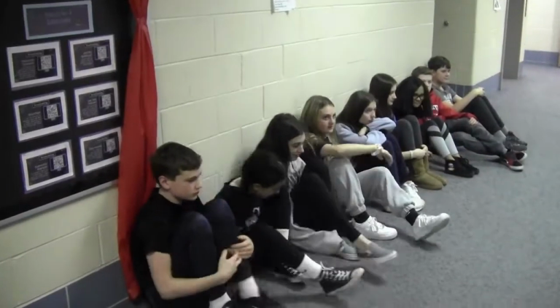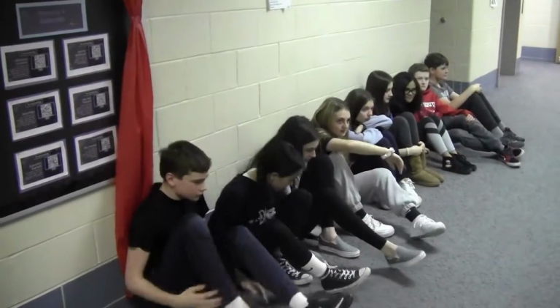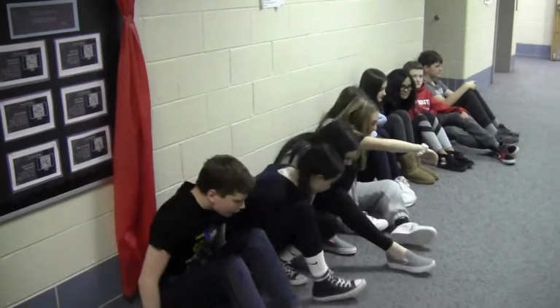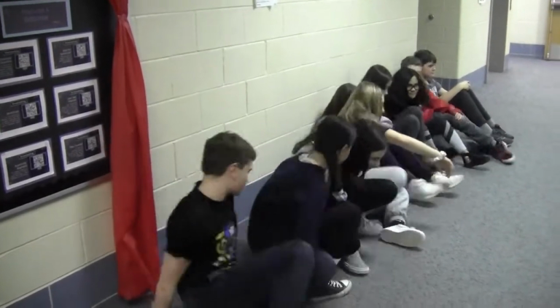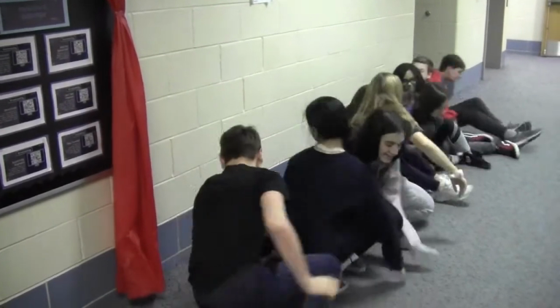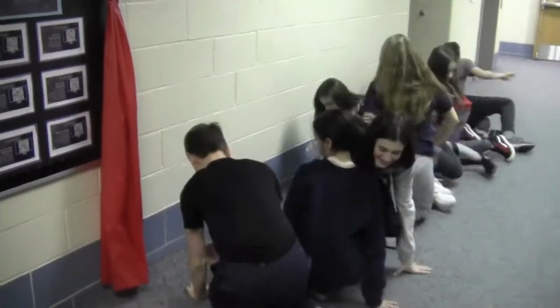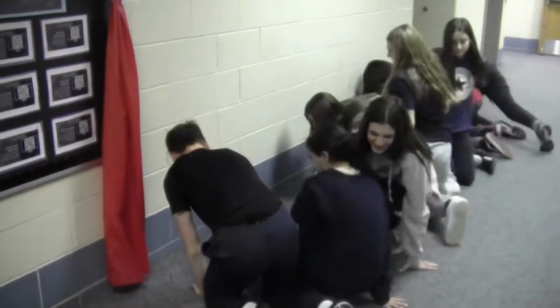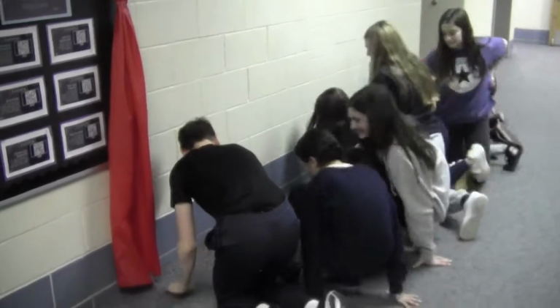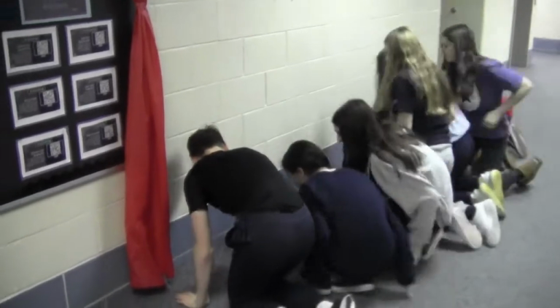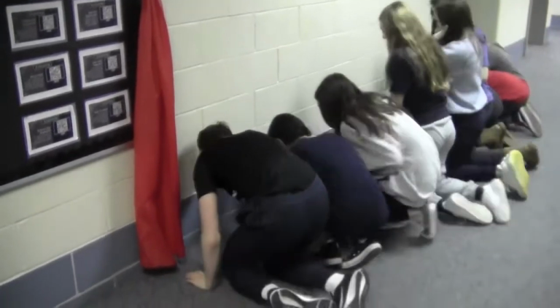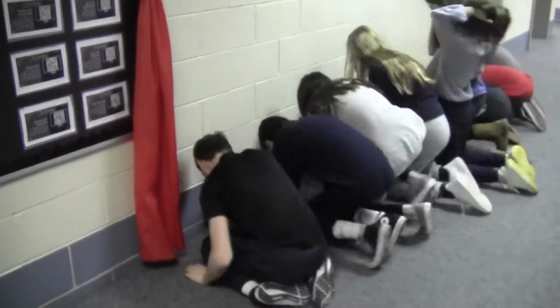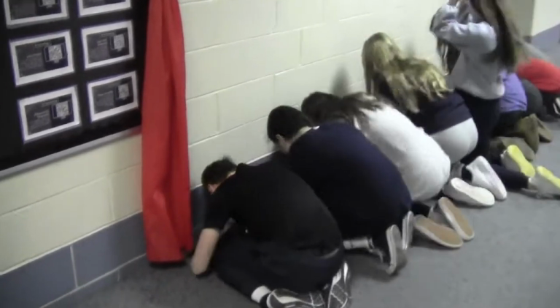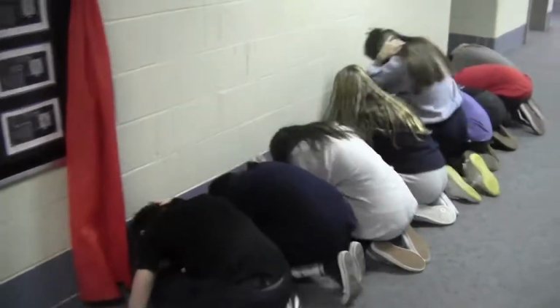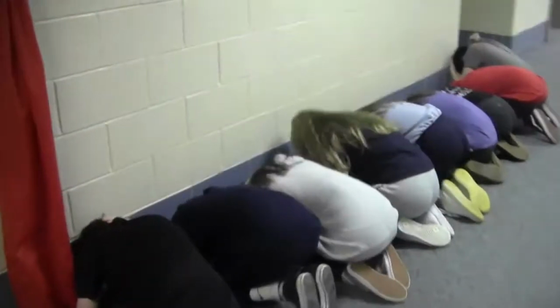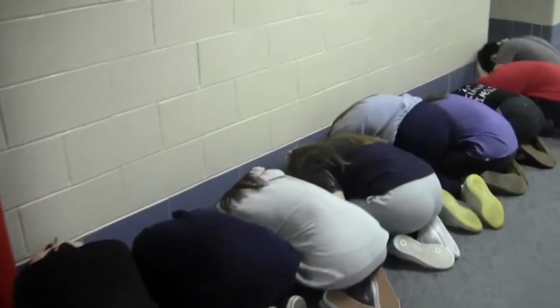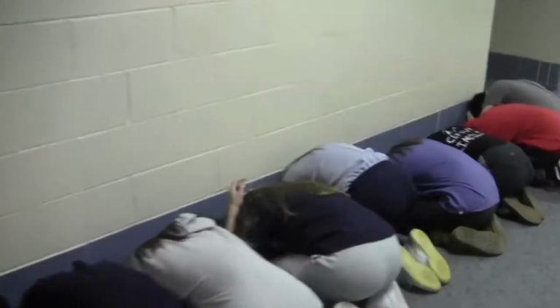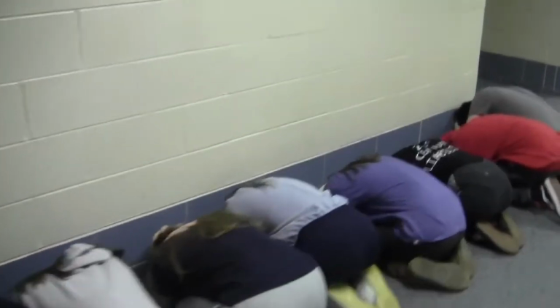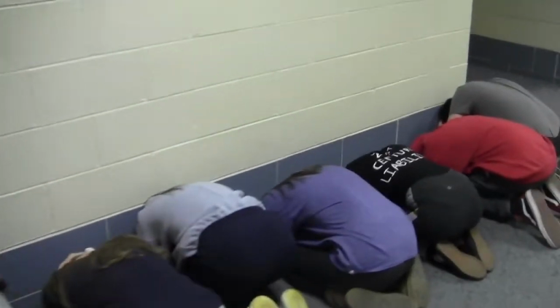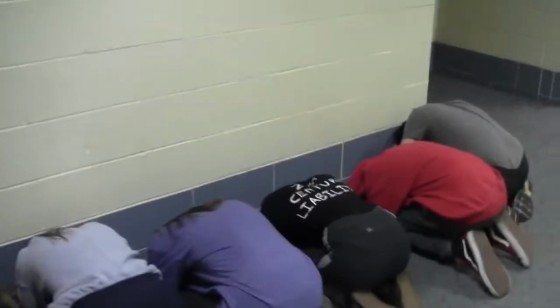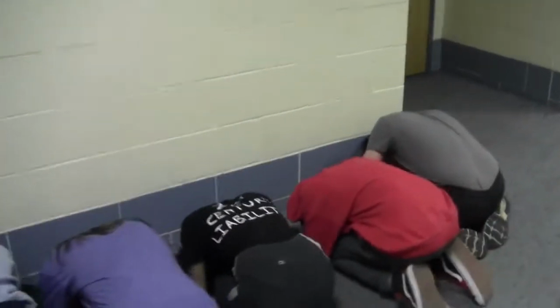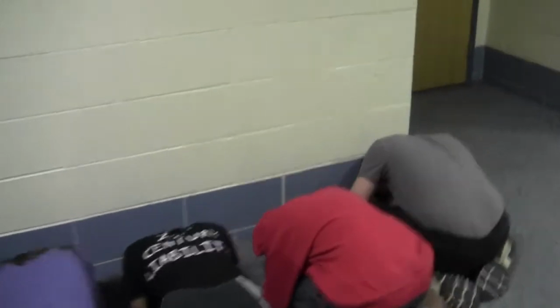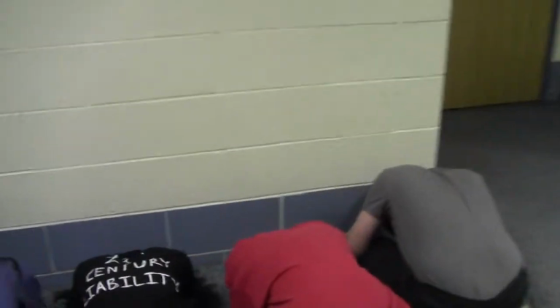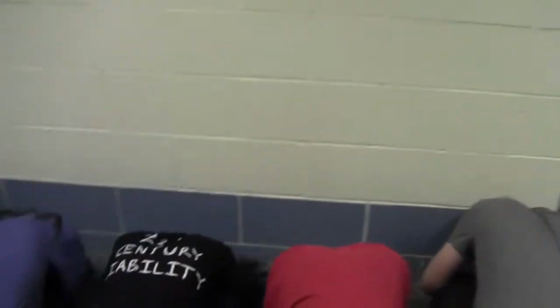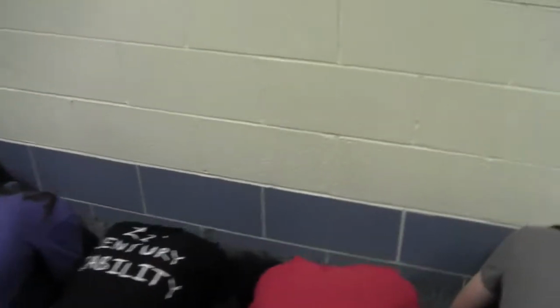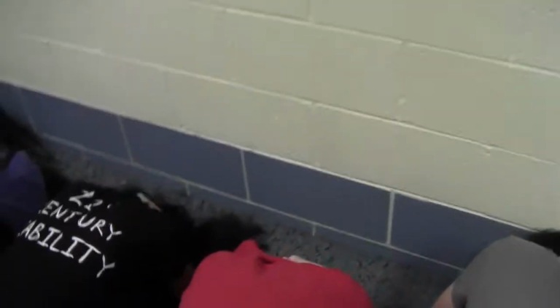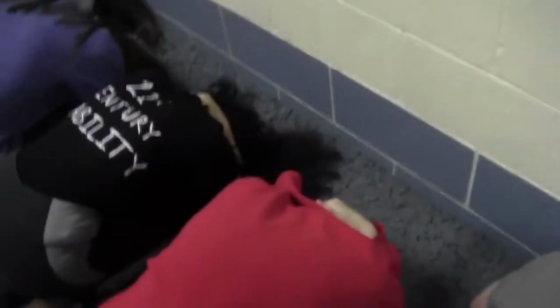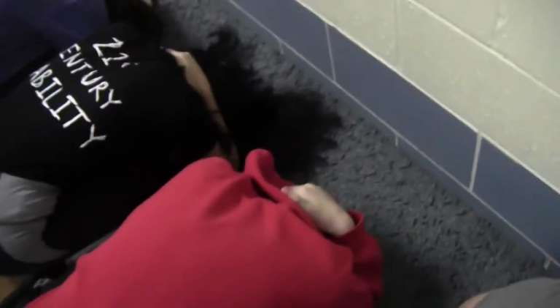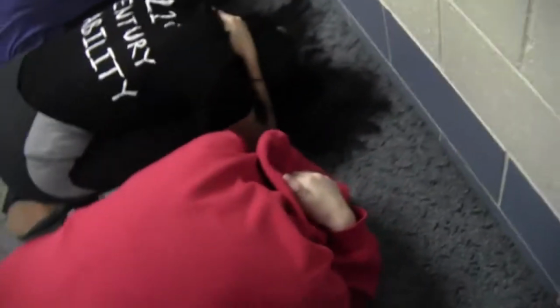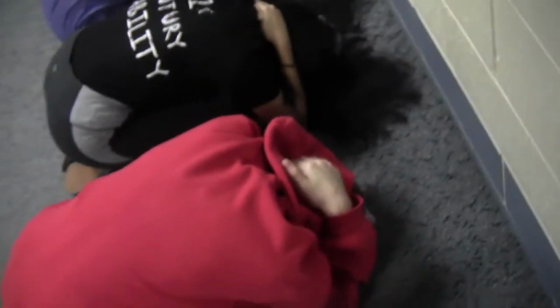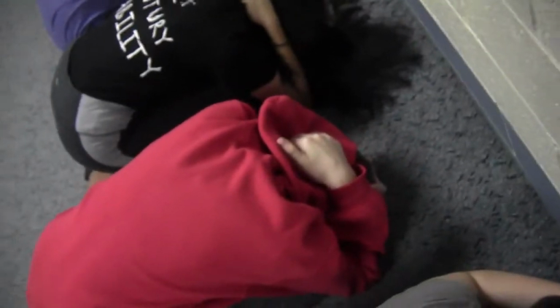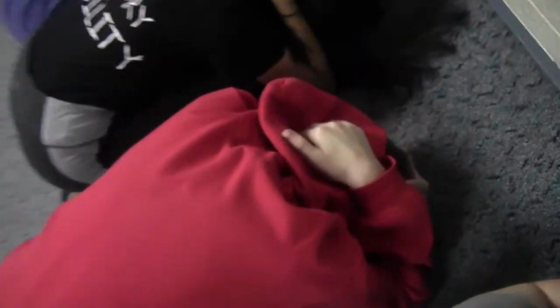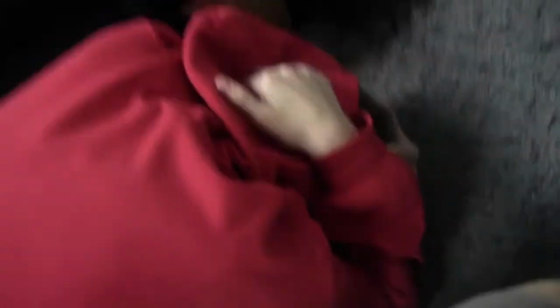The second tone is the take cover tone. Each student should assume the projected position, sitting crouched down on your knees, head between knees, arms covering neck and head area.